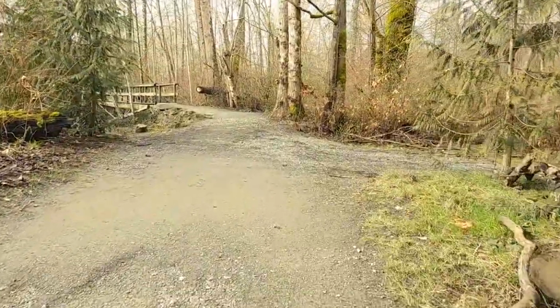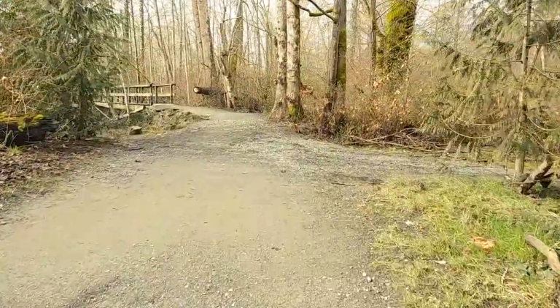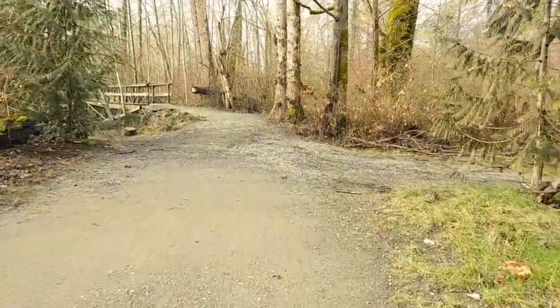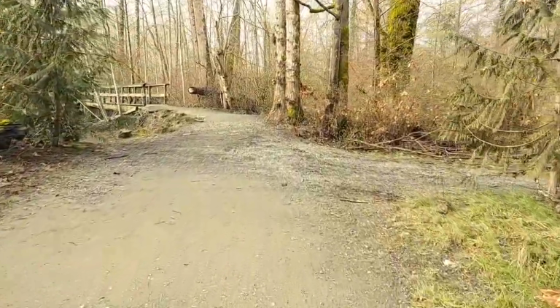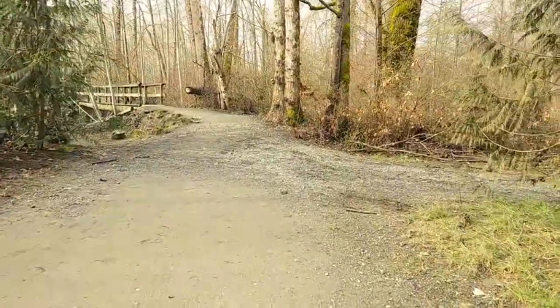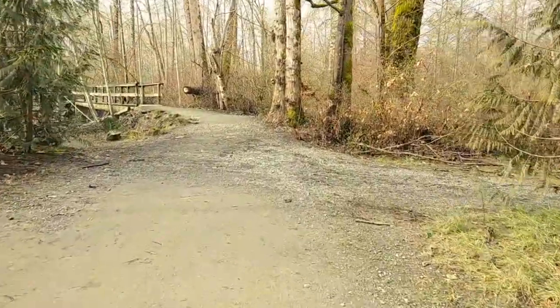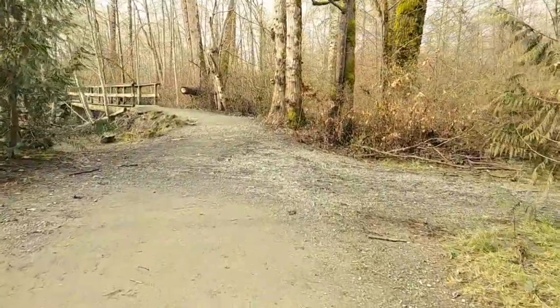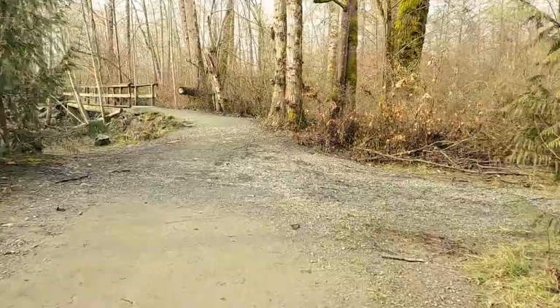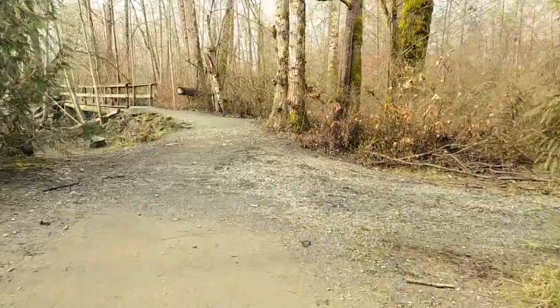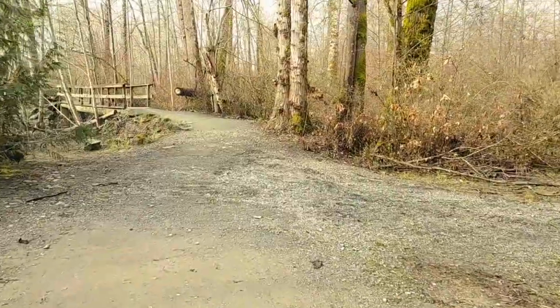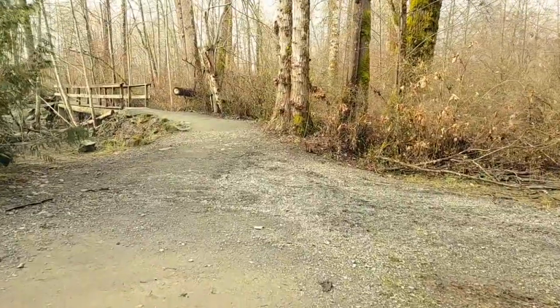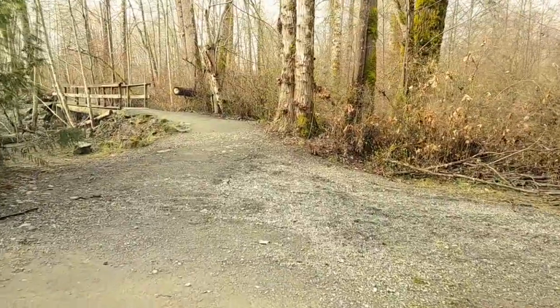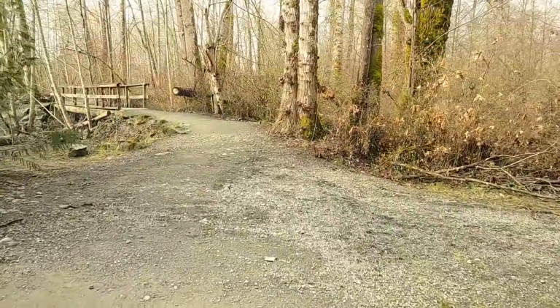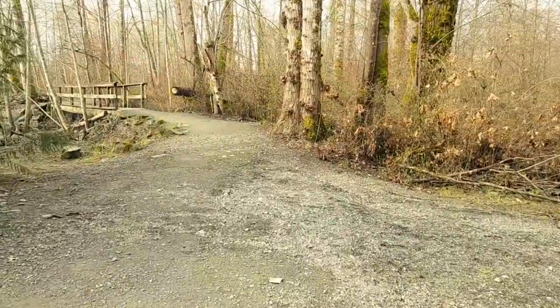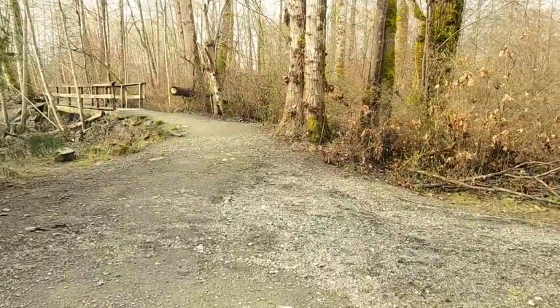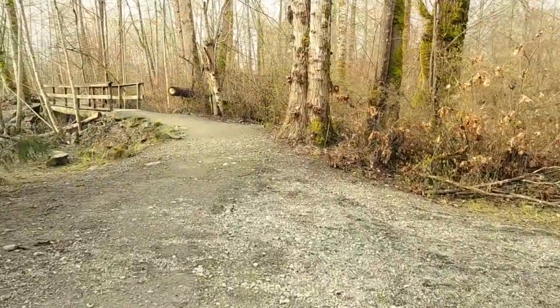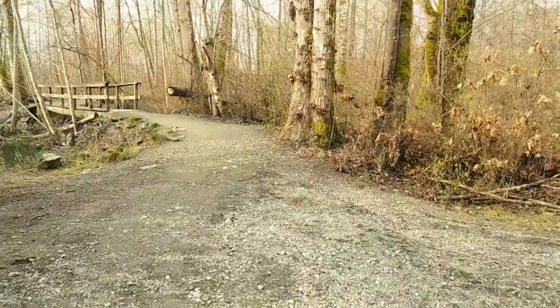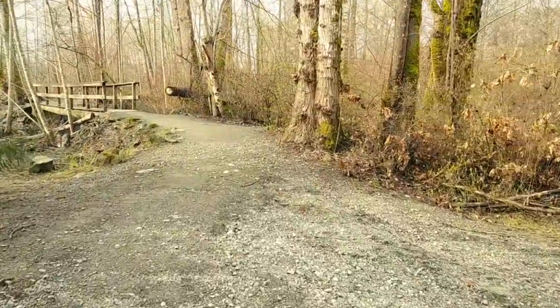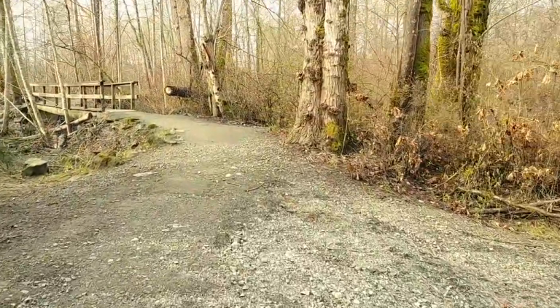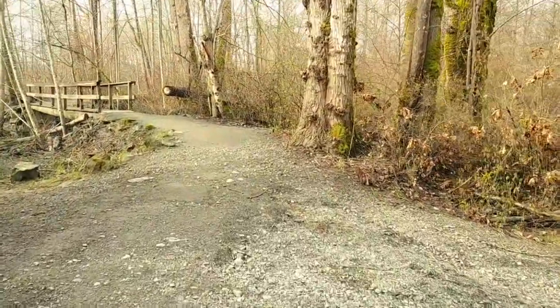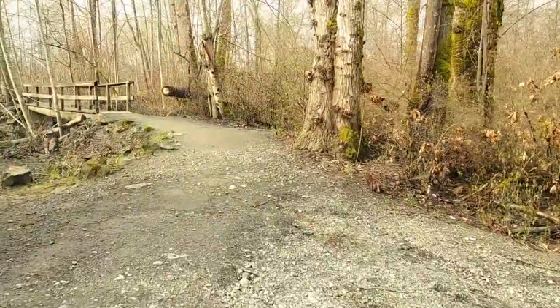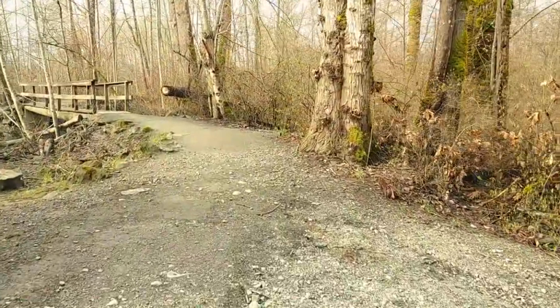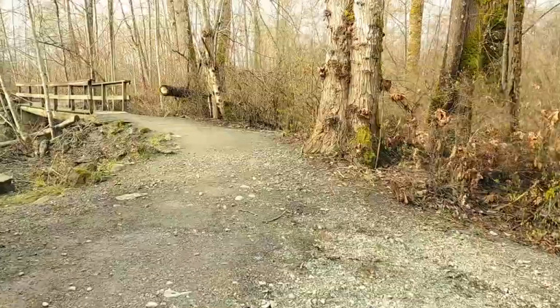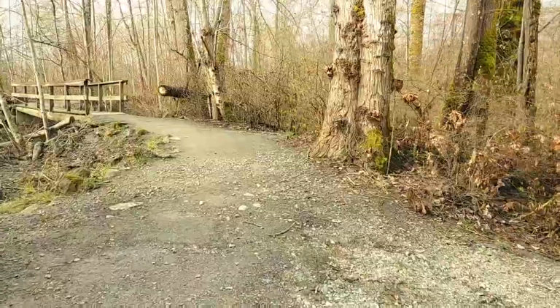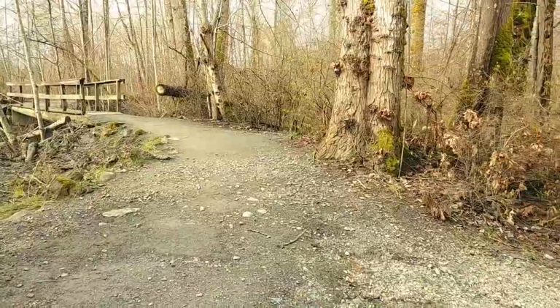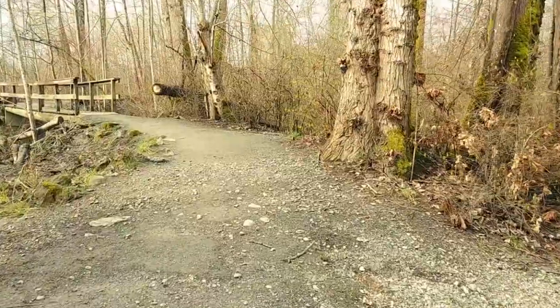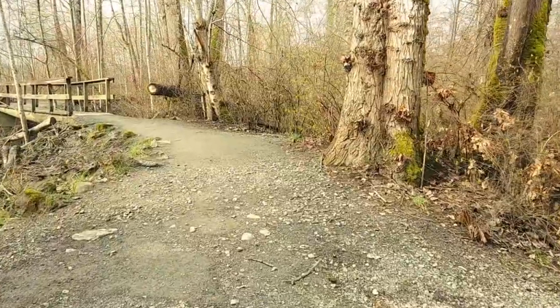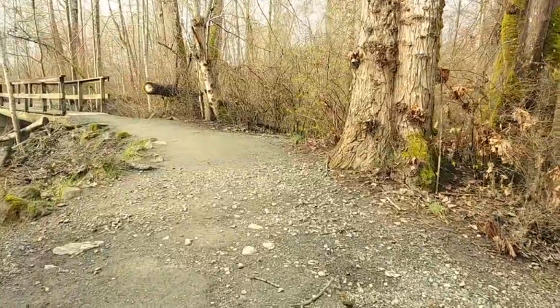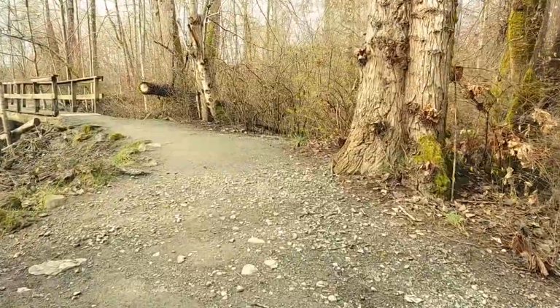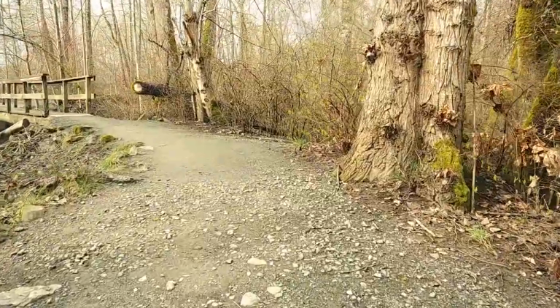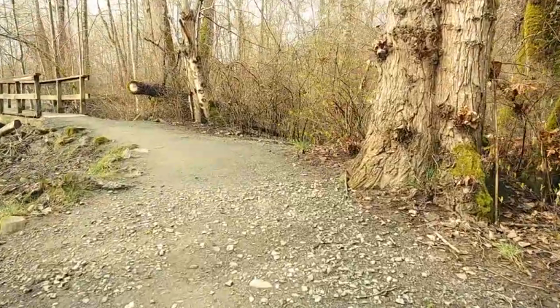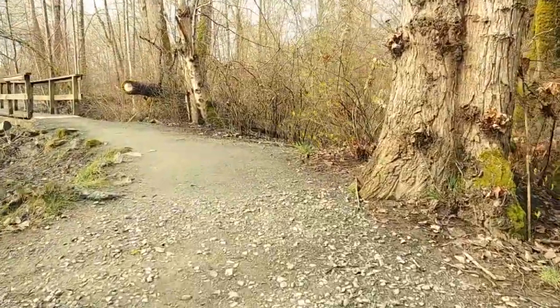Speaking of those fish, the wooden footbridge ahead is allowing us to cross a small stream that carries our finned friends, so we don't disturb their habitat.